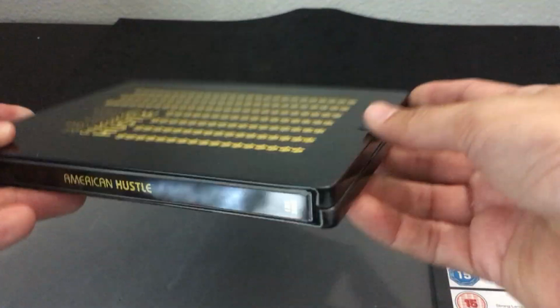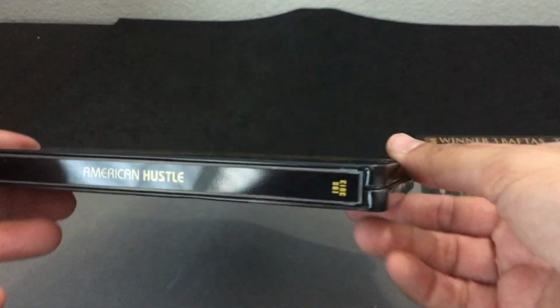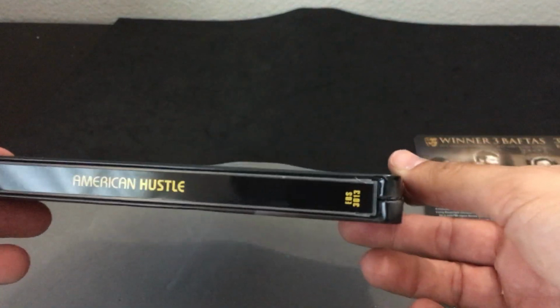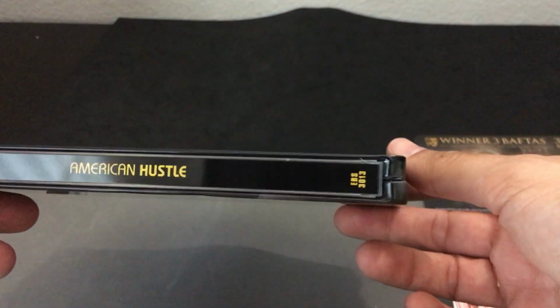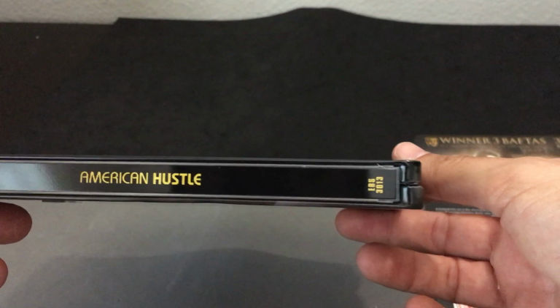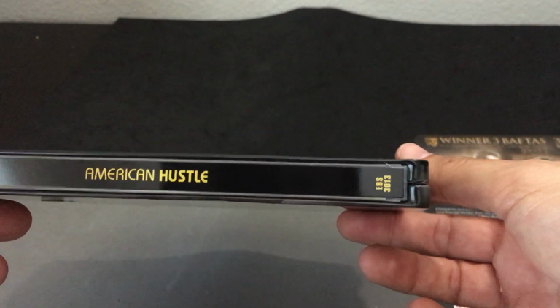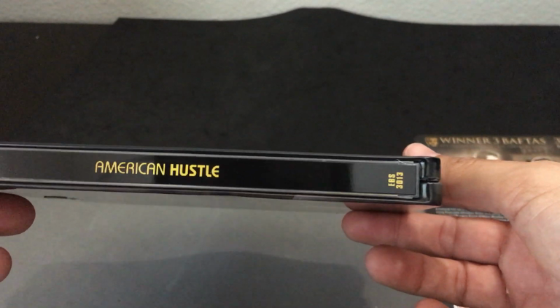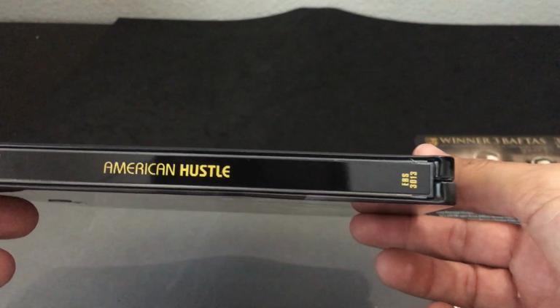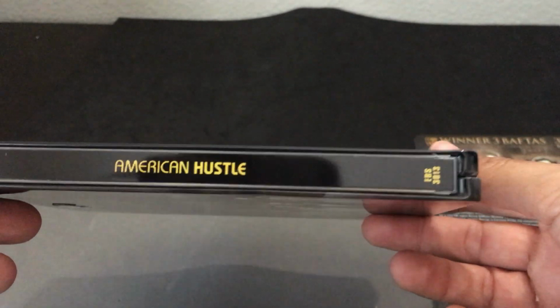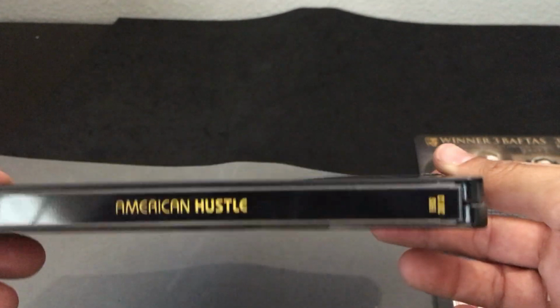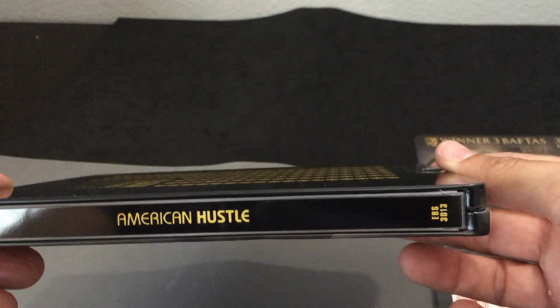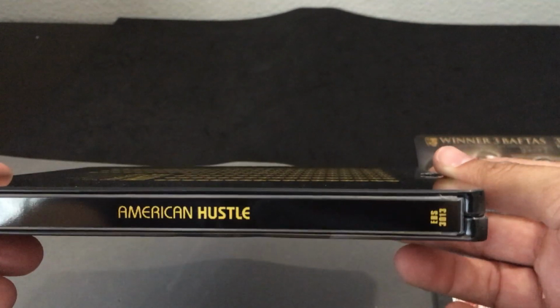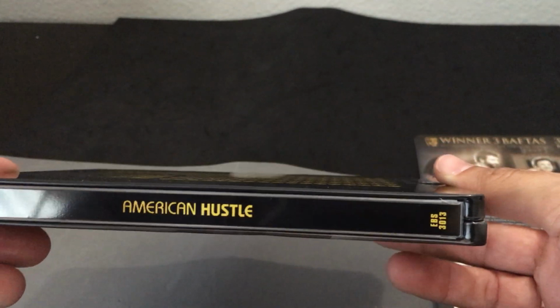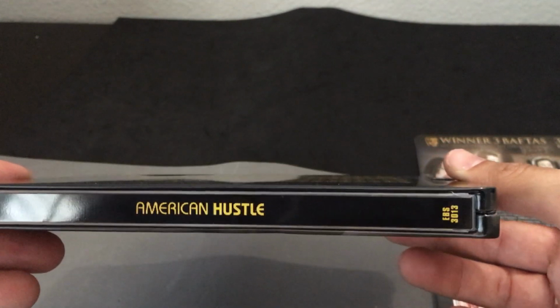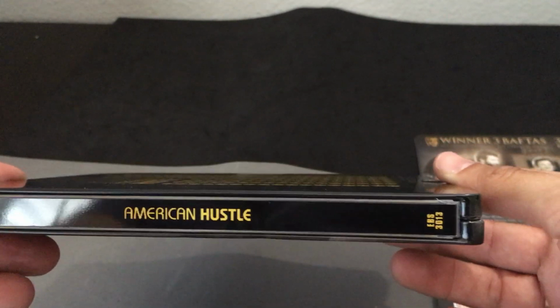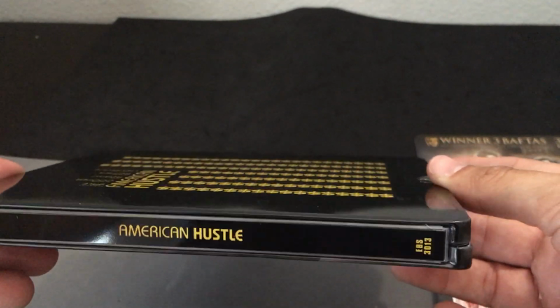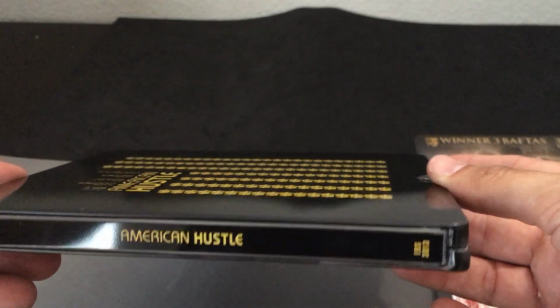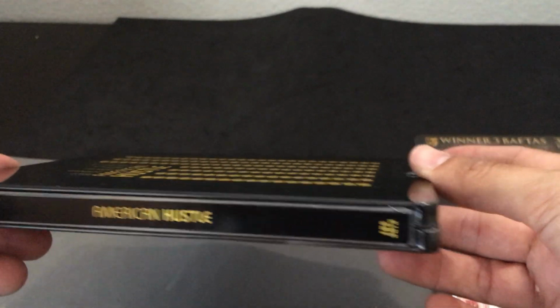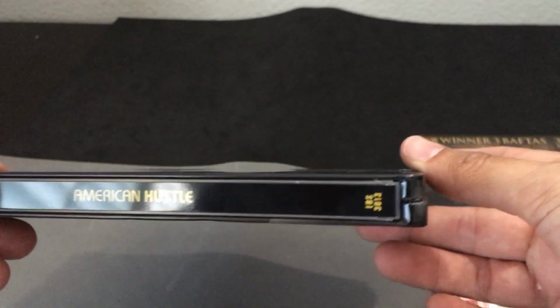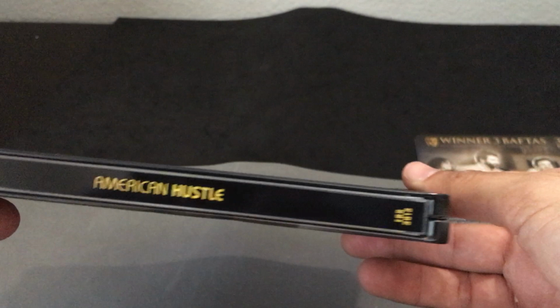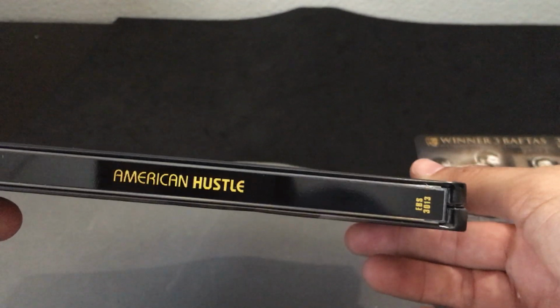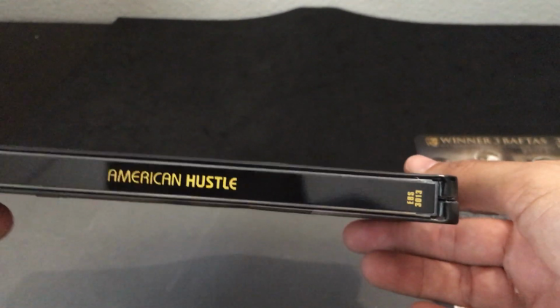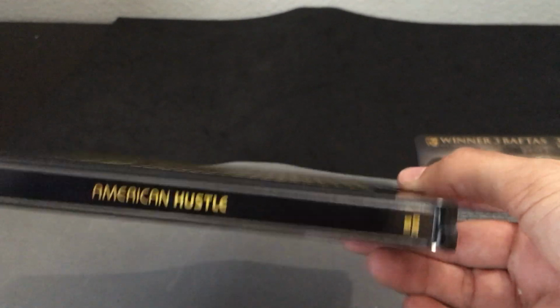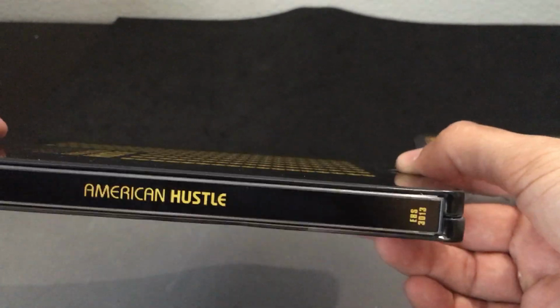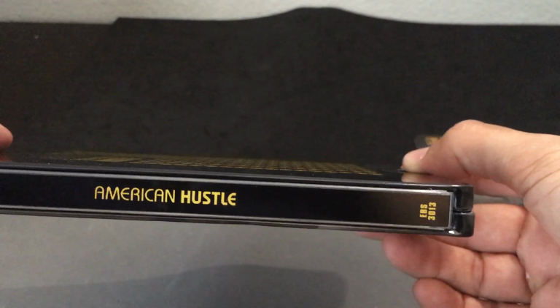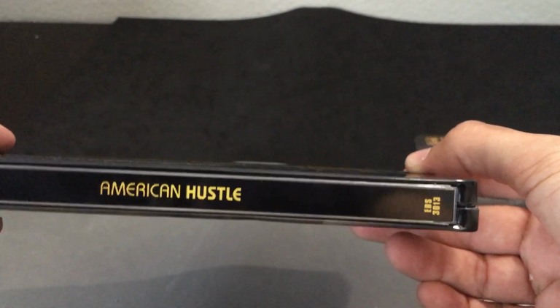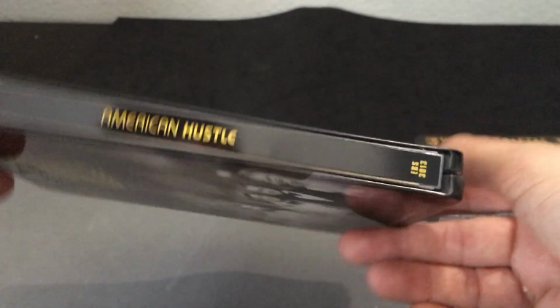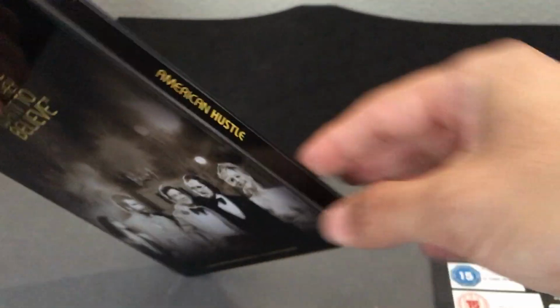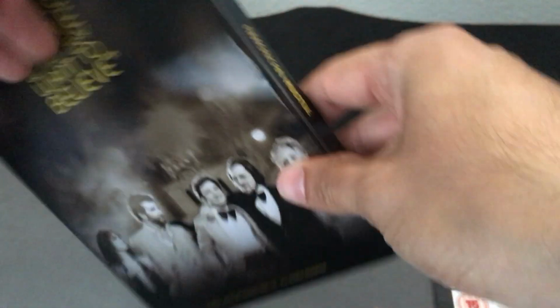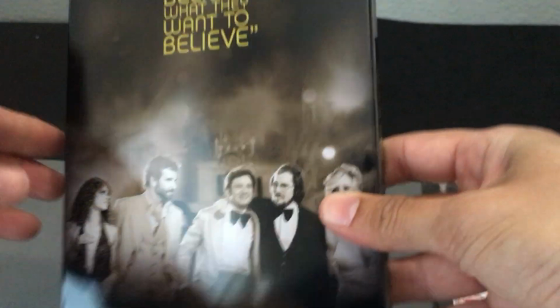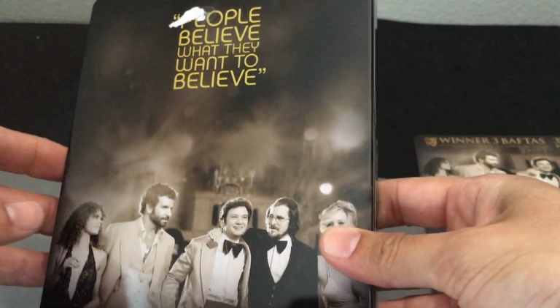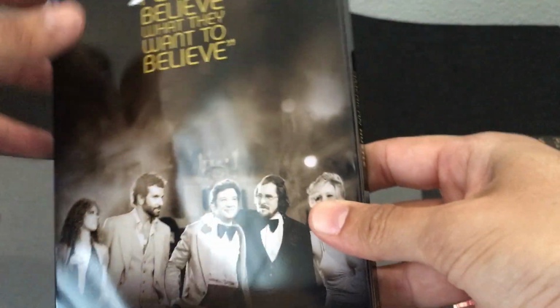The spine itself says American Hustle. And if I didn't mention it before, this one comes to us from Zavi. Zavi is the only manufacturer that has created a Steelbook as of now.